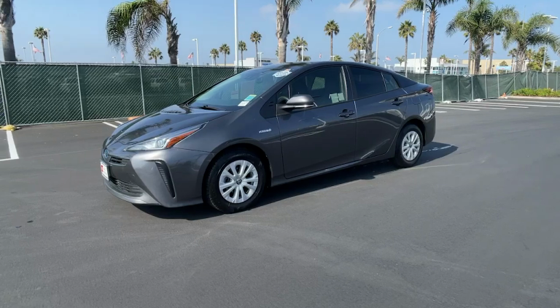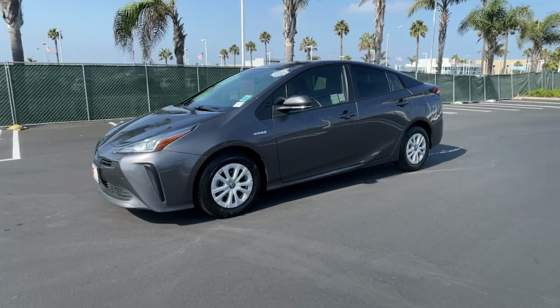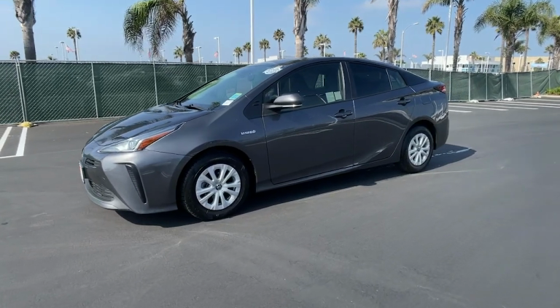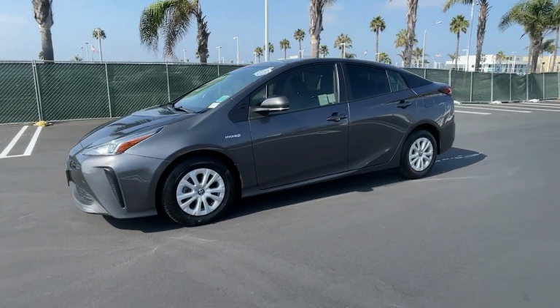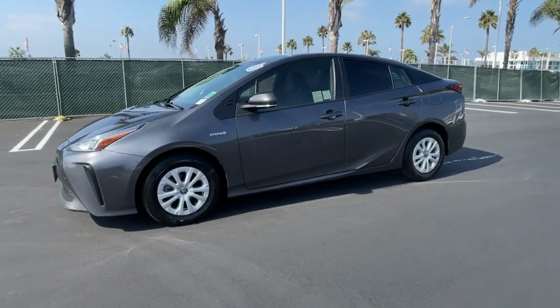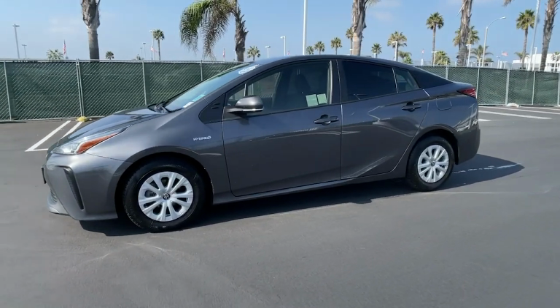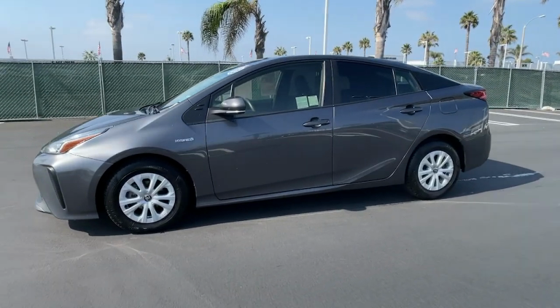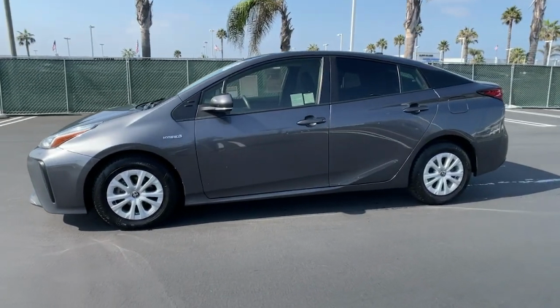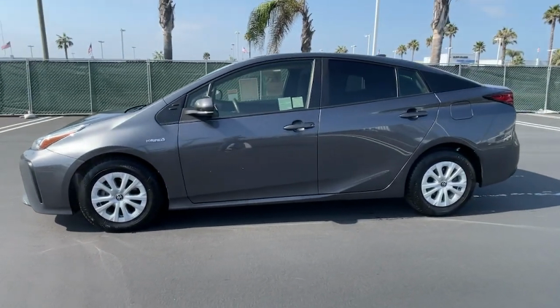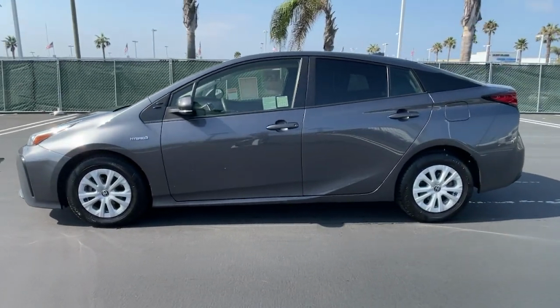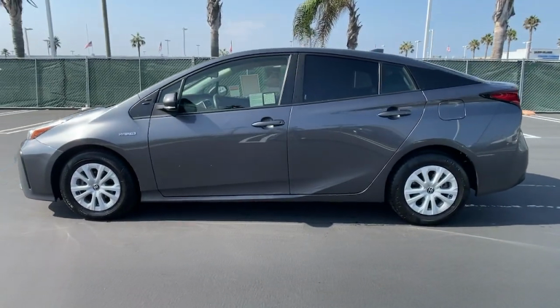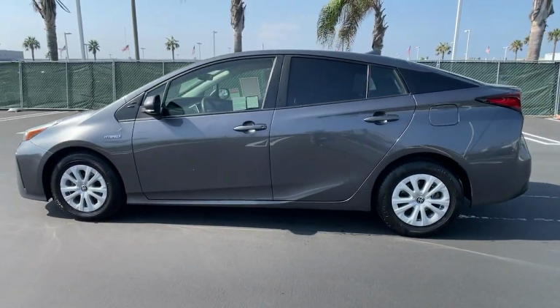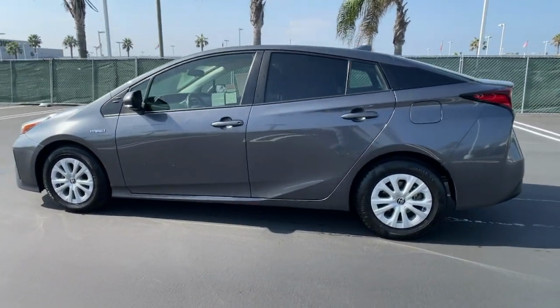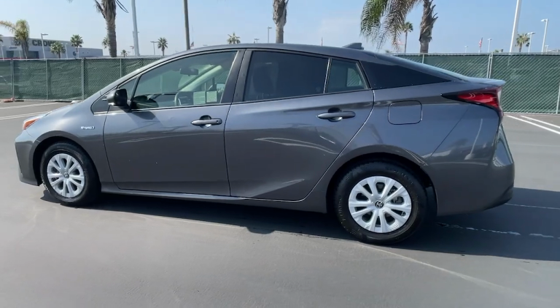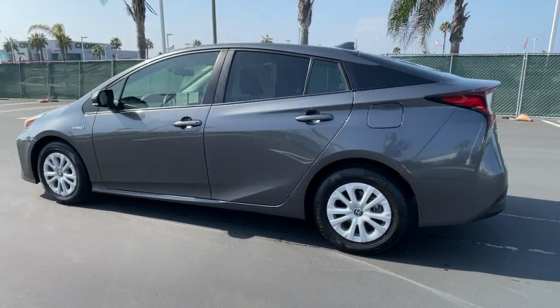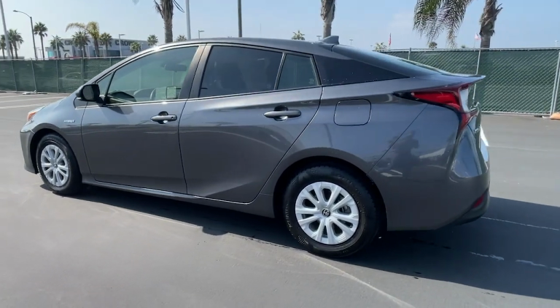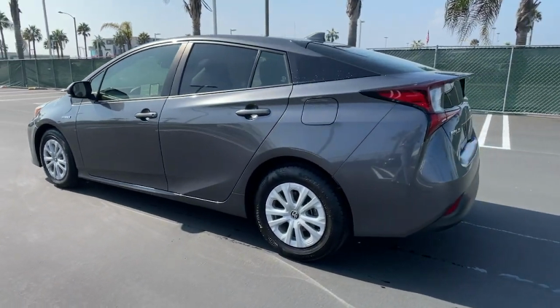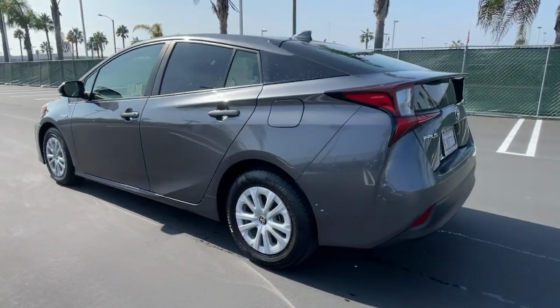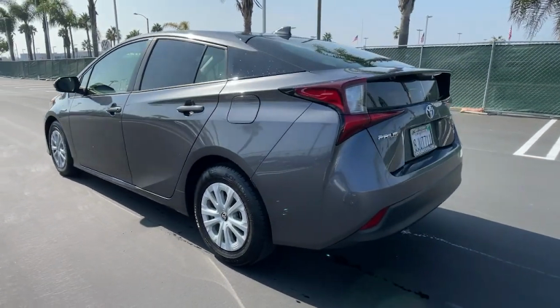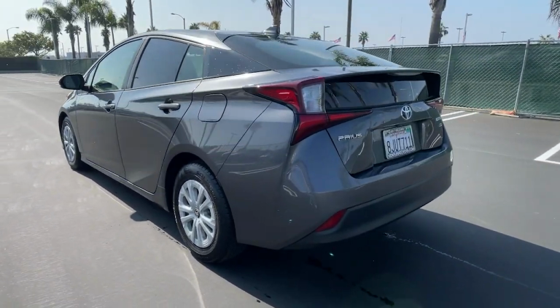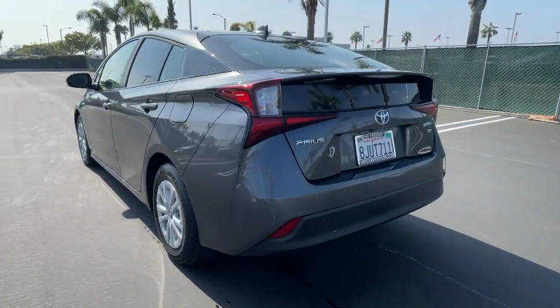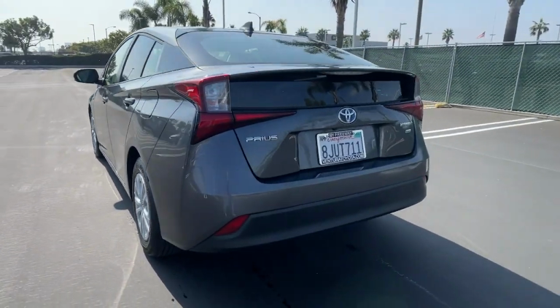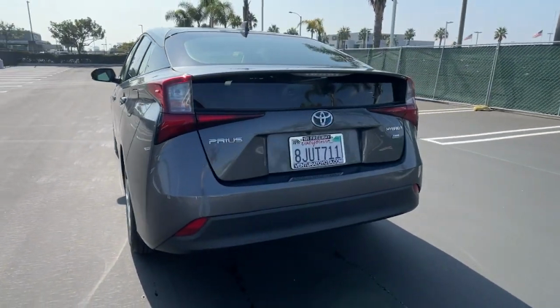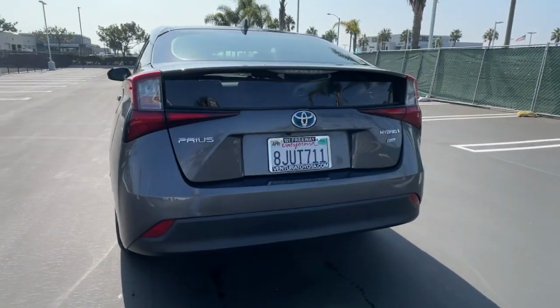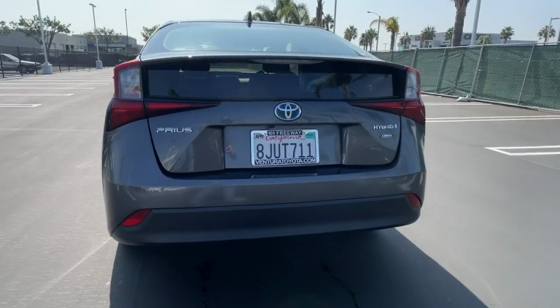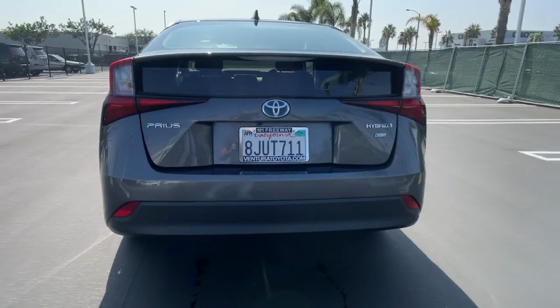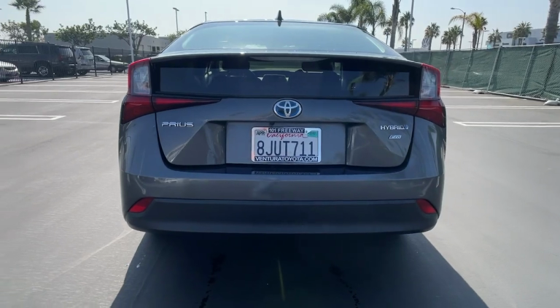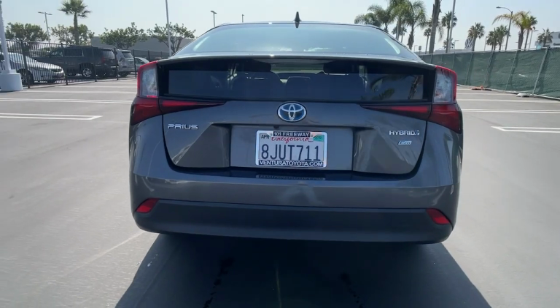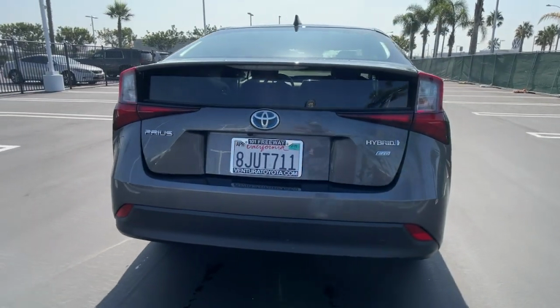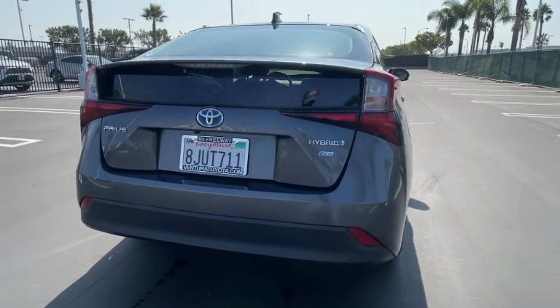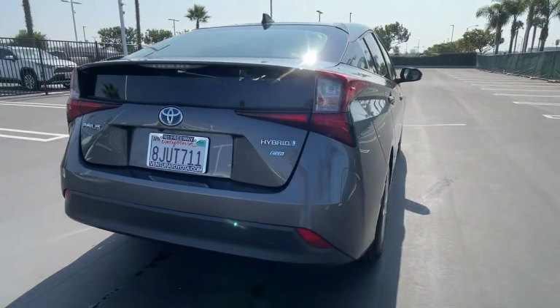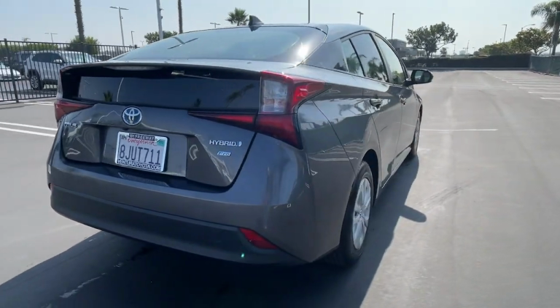You will love the features of this 2019 Toyota Prius. This vehicle is an outstanding buy with fewer than 30,000 miles on the odometer. Here's a versatile and stylish Toyota Prius.